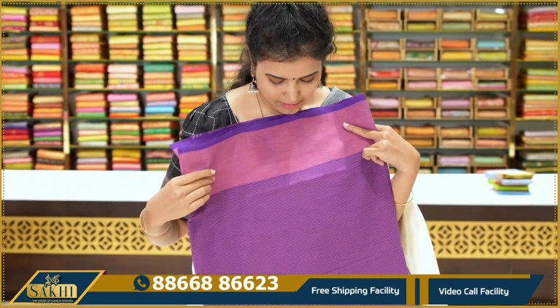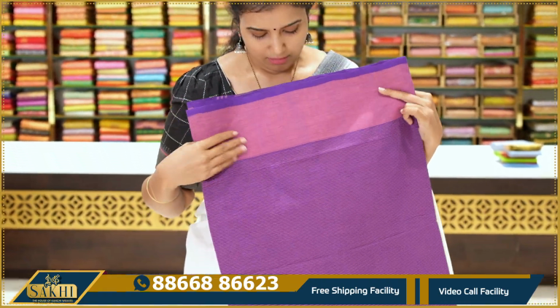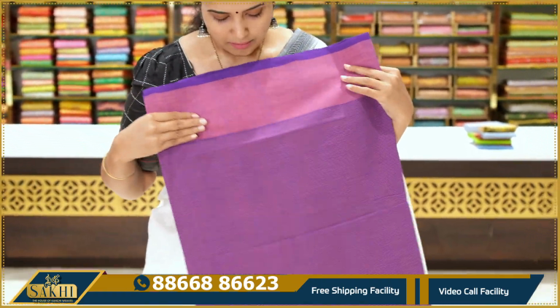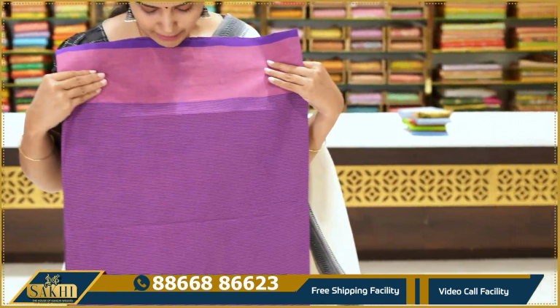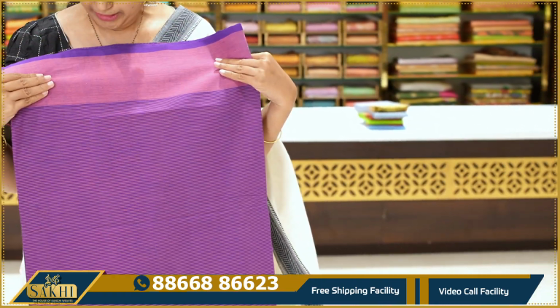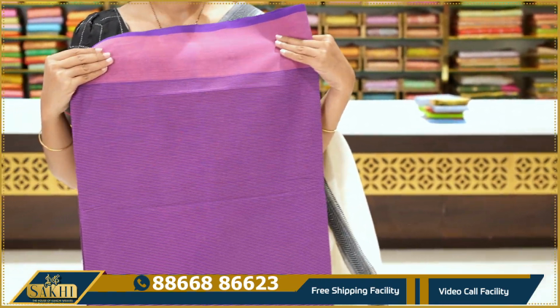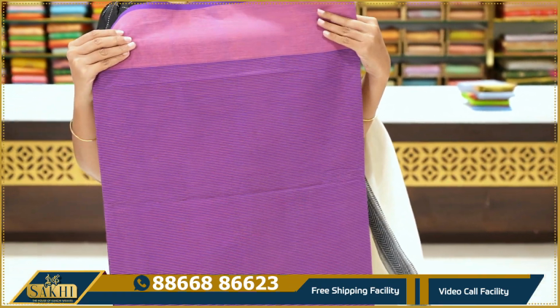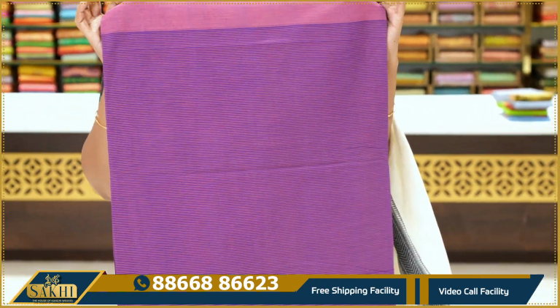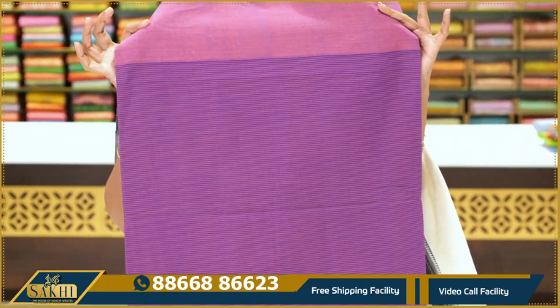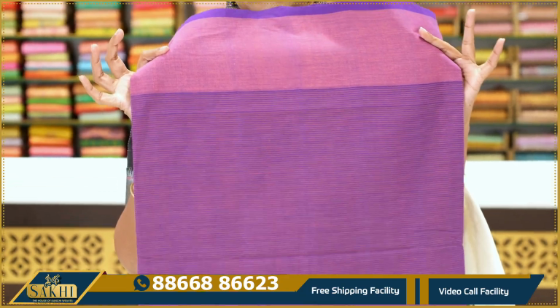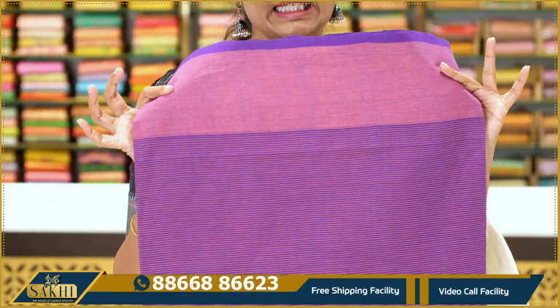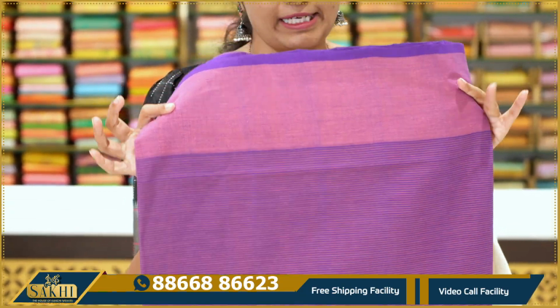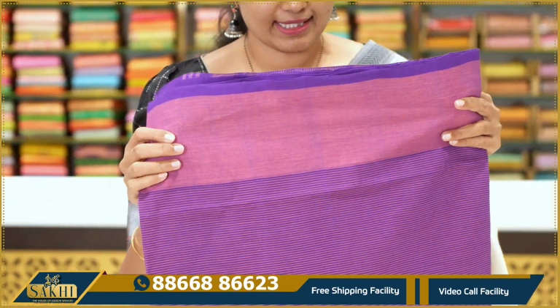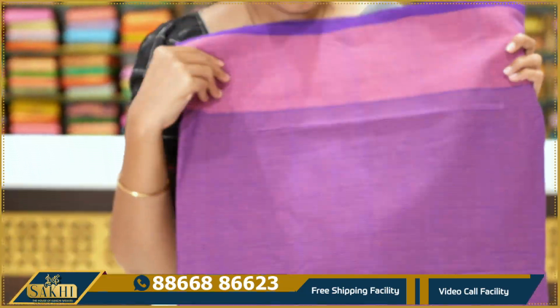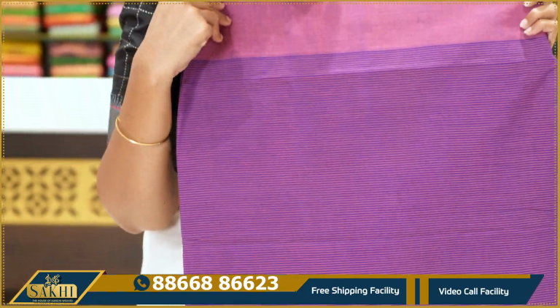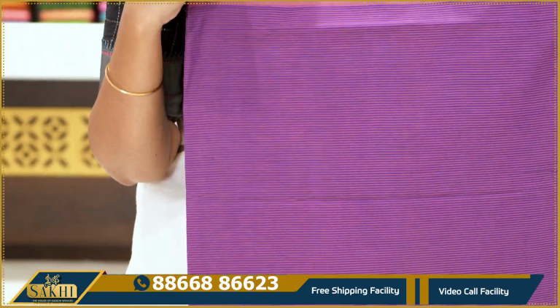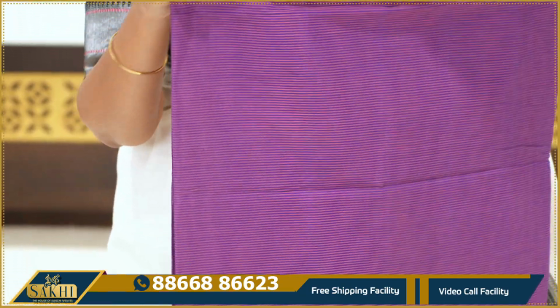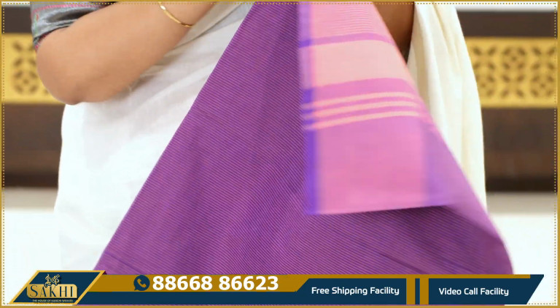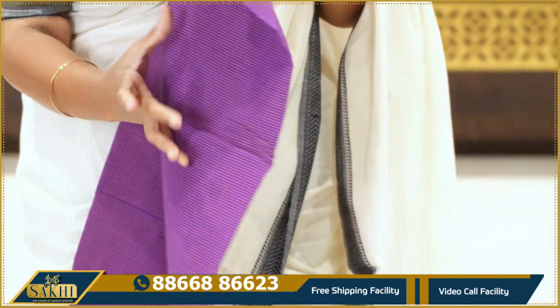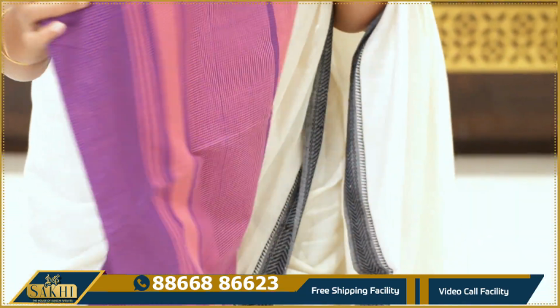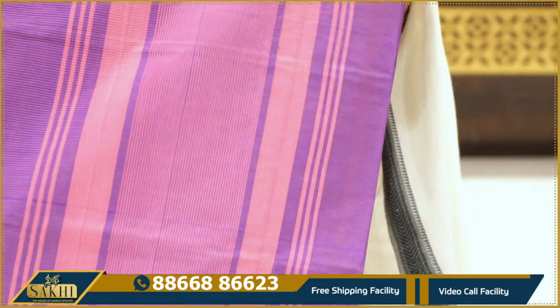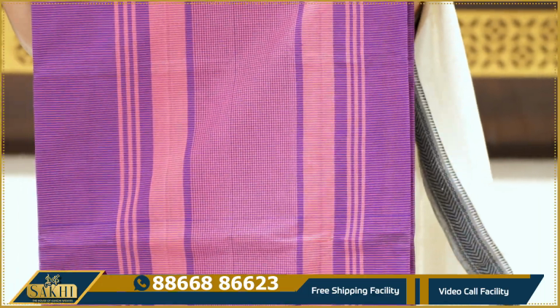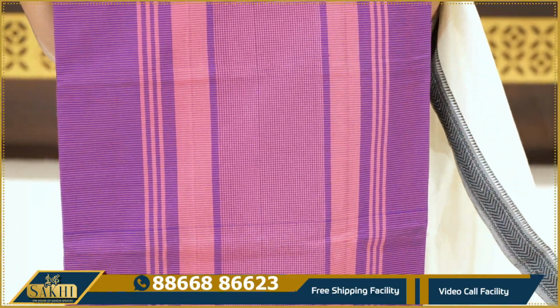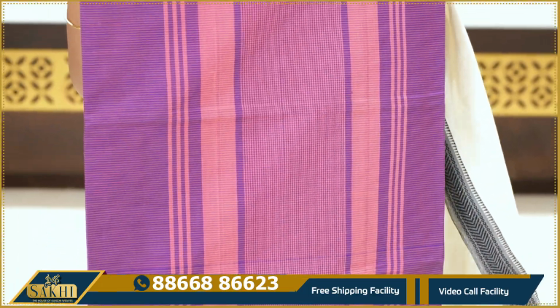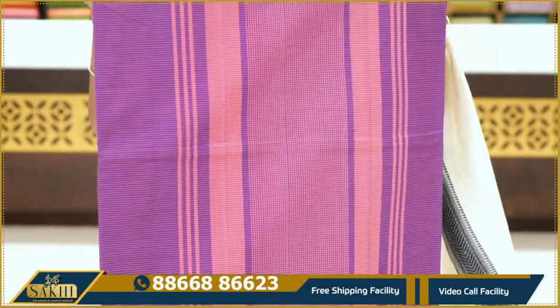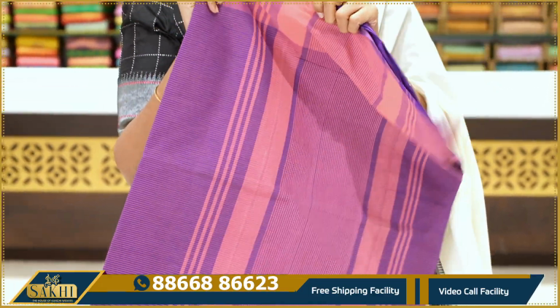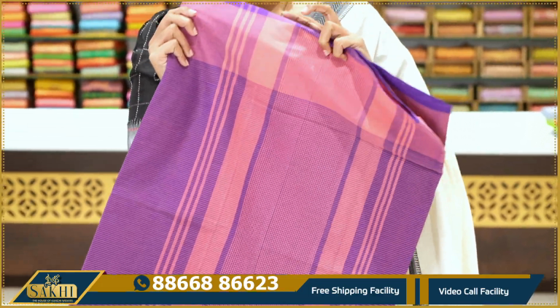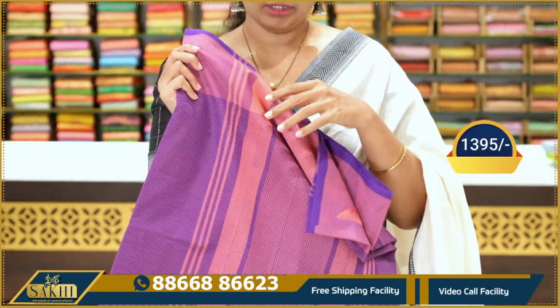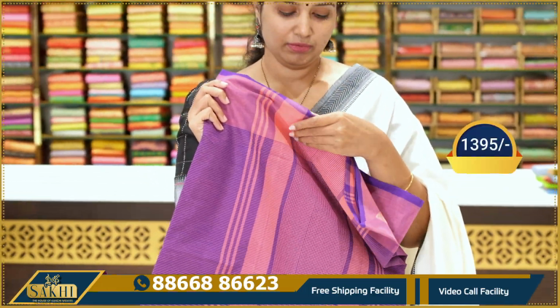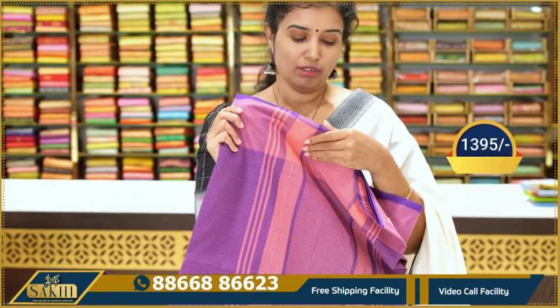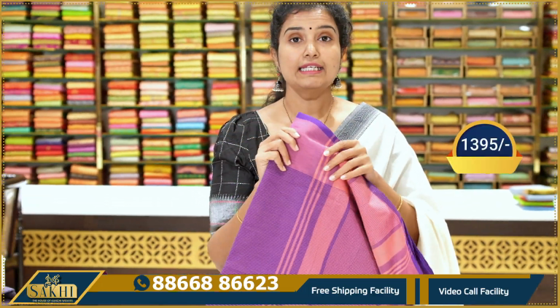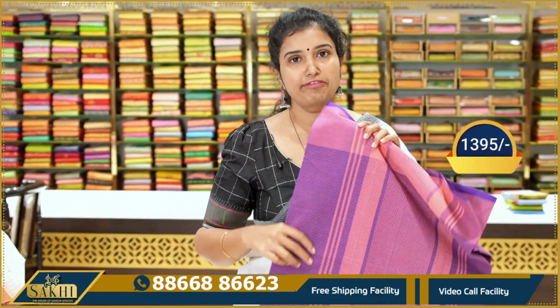Next — purple with pink color combination saree. Very thin and fine checks with fine lines. The price details should be $13.95.